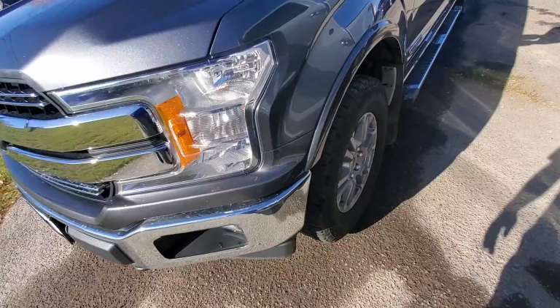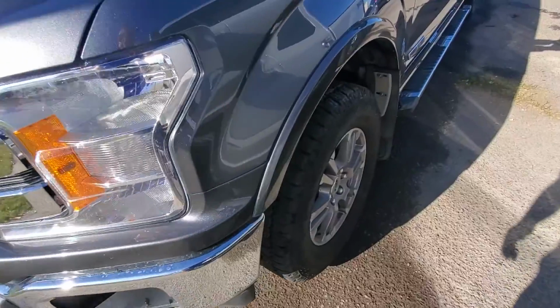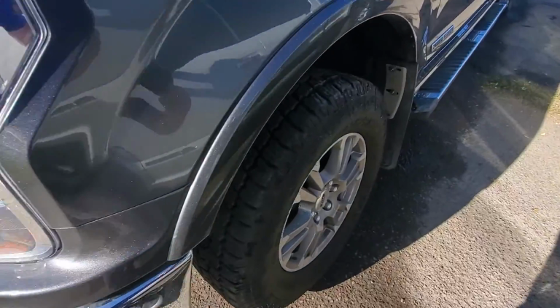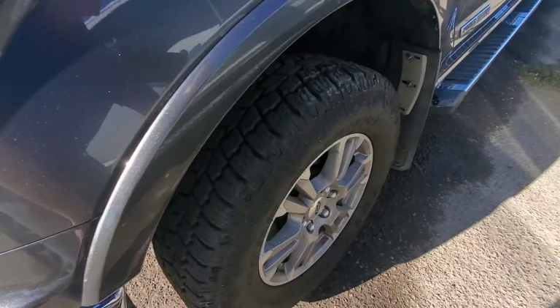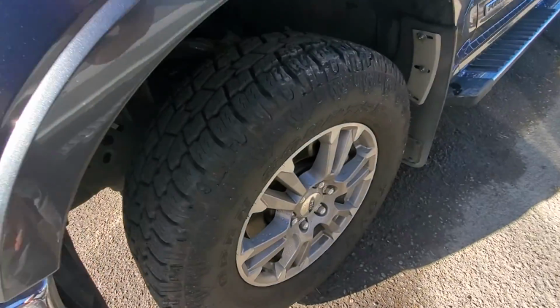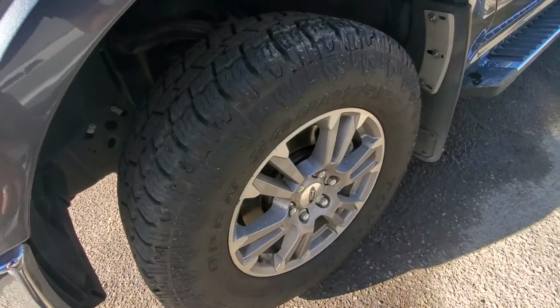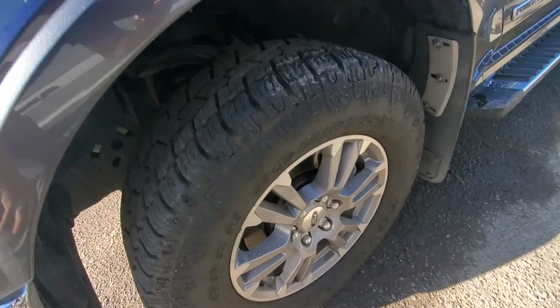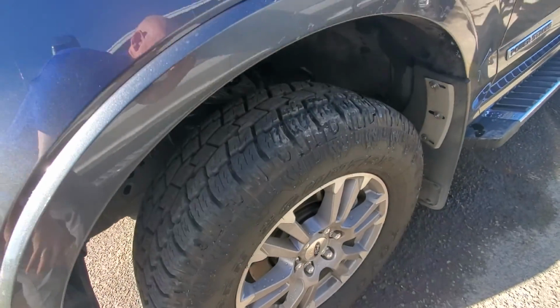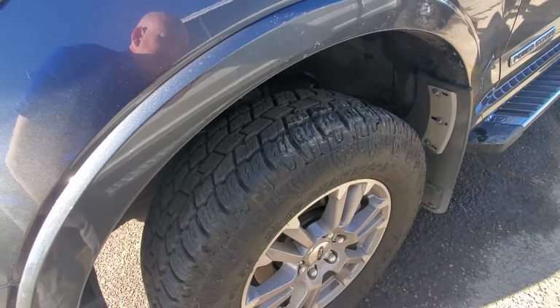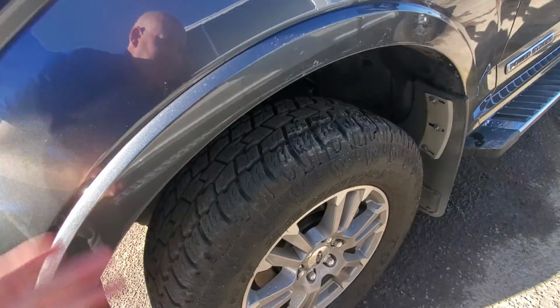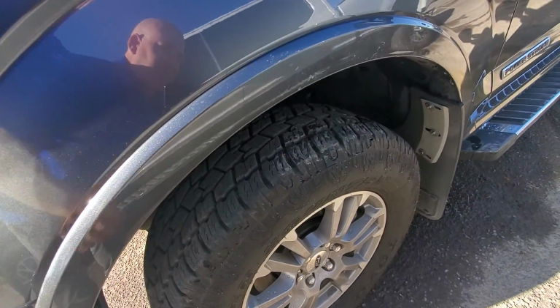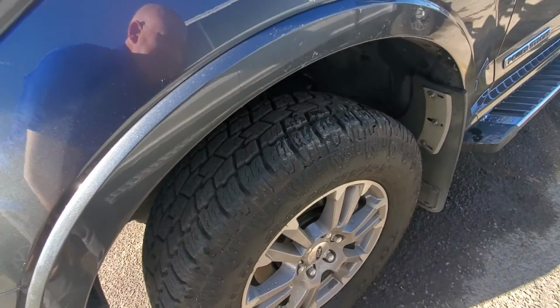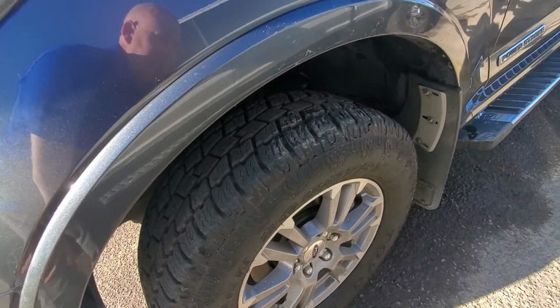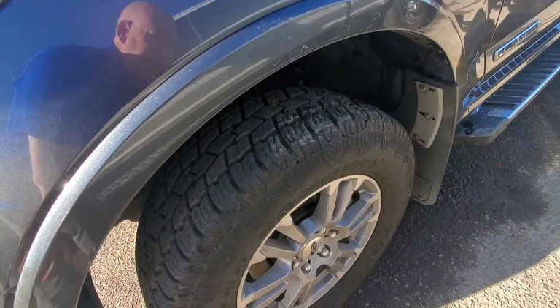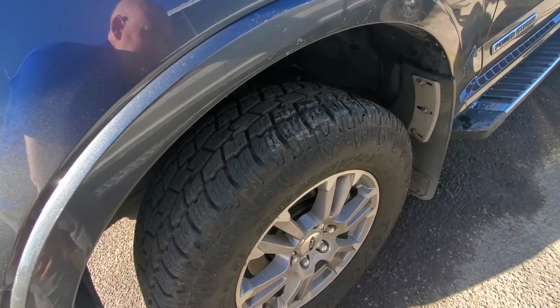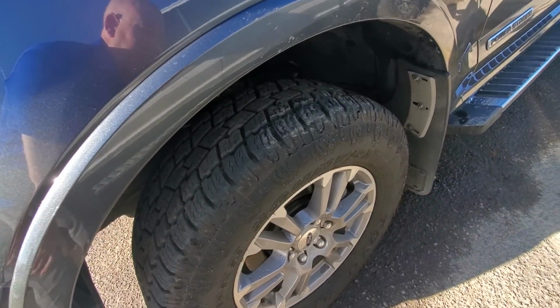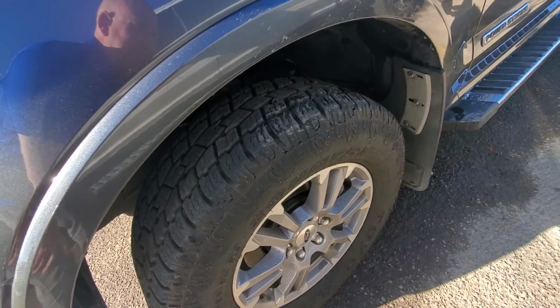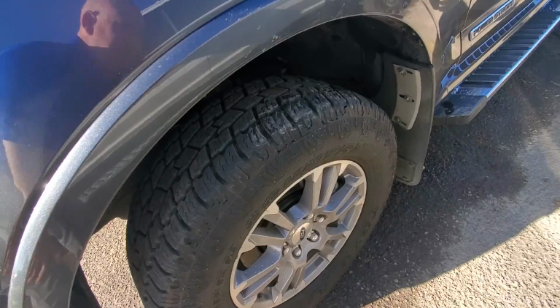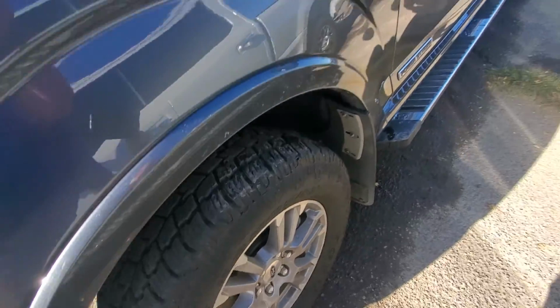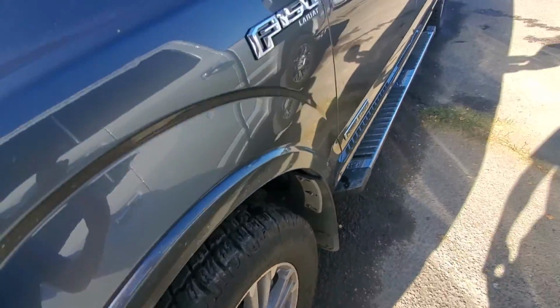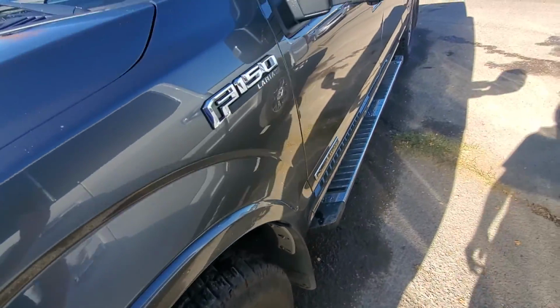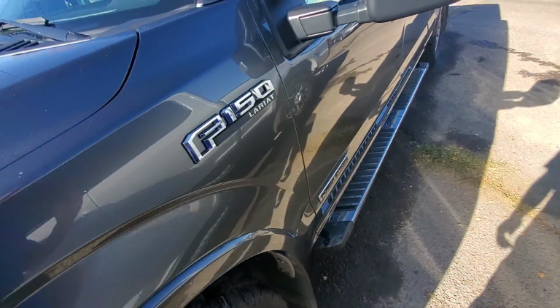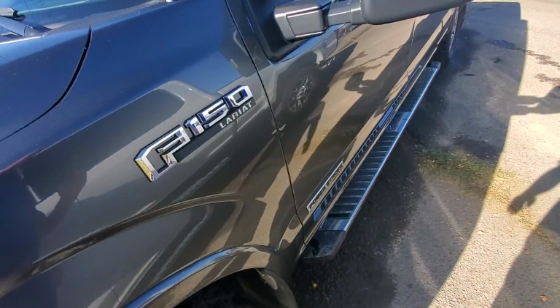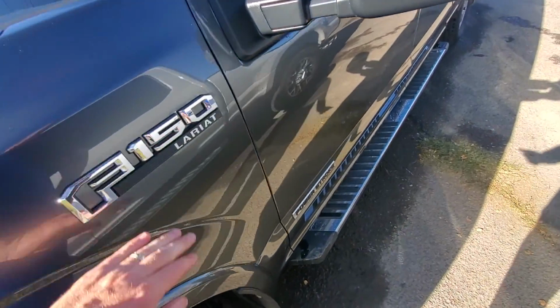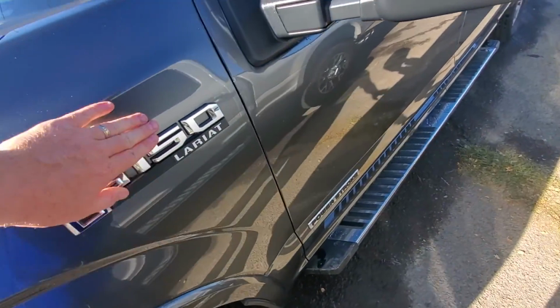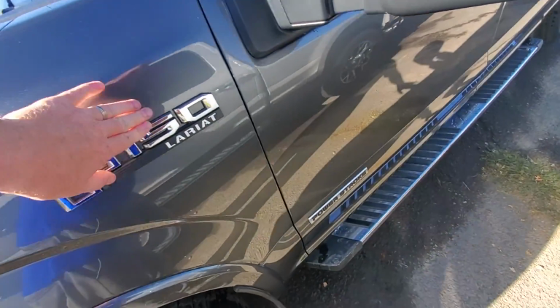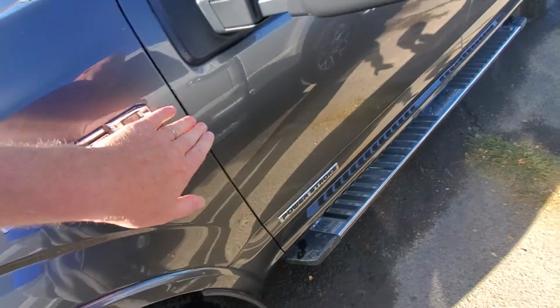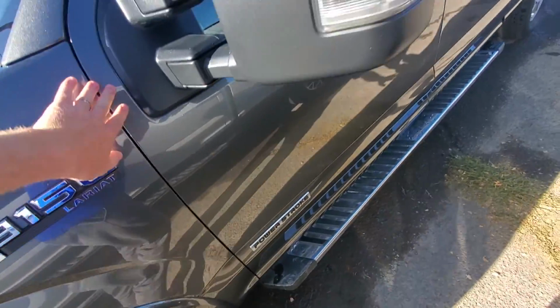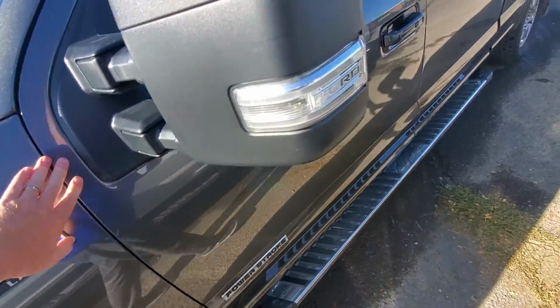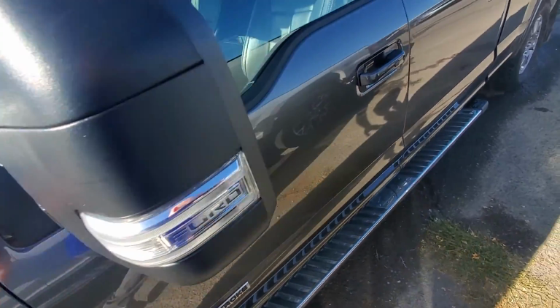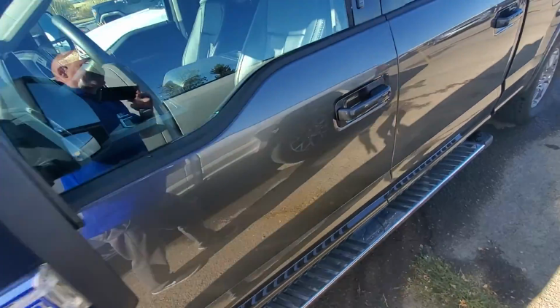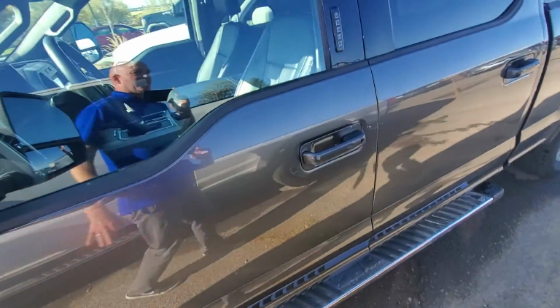I'm guessing these are the original tires on it. So with the teen miles on them, I'll look at the exact miles. Is that Lariat? Yeah, it's that Platinum Gray — it looks just like mine.